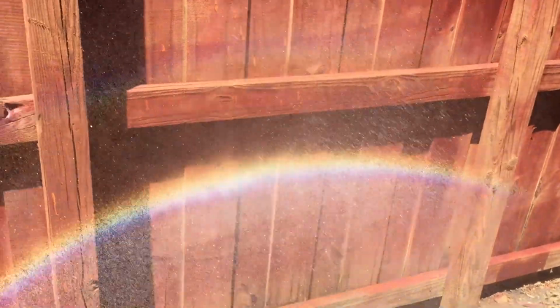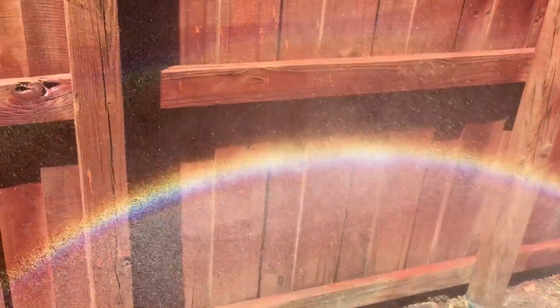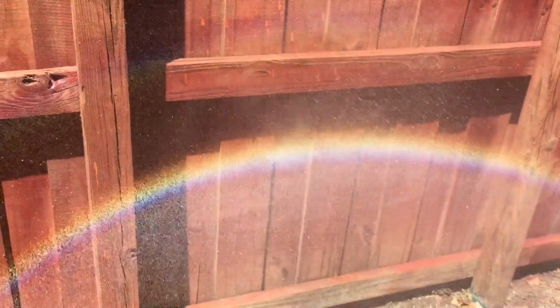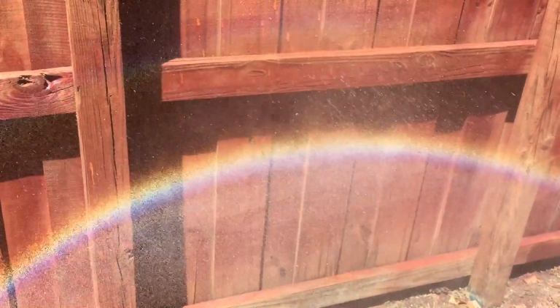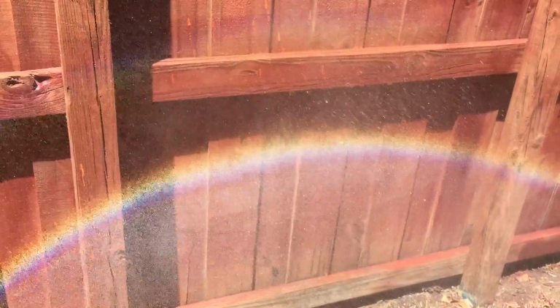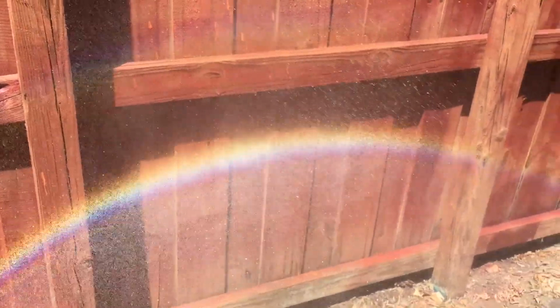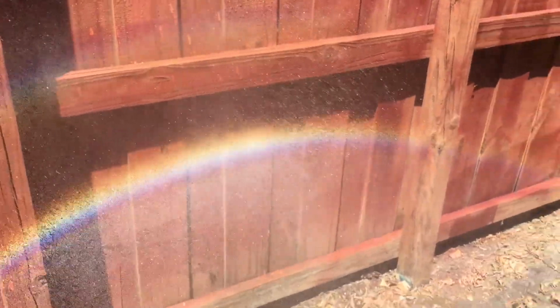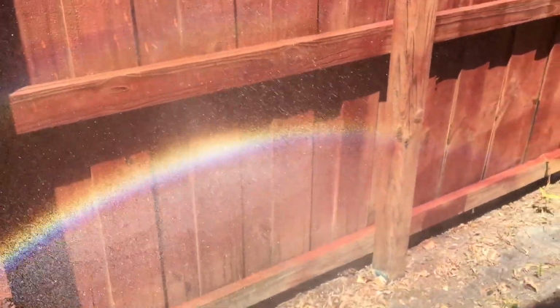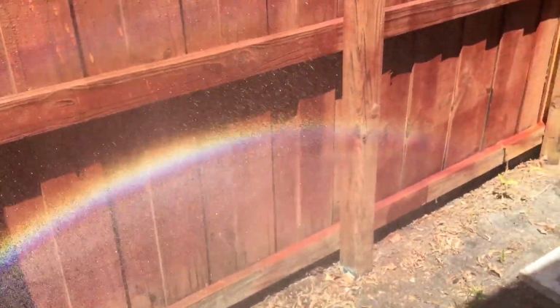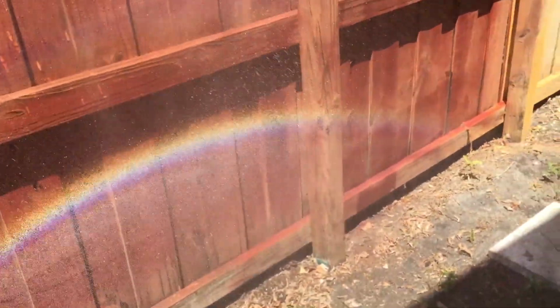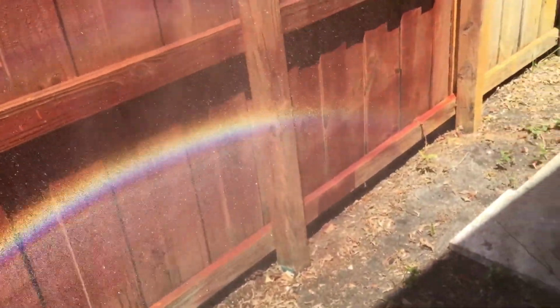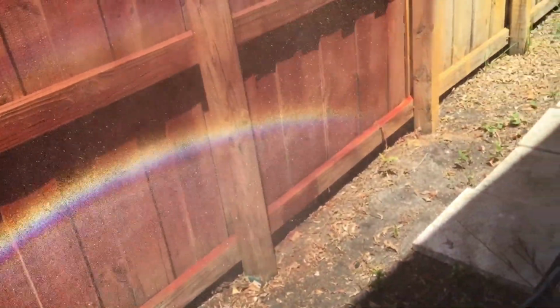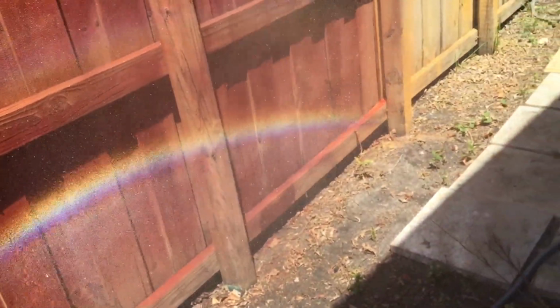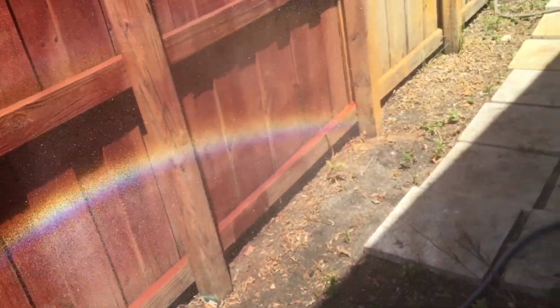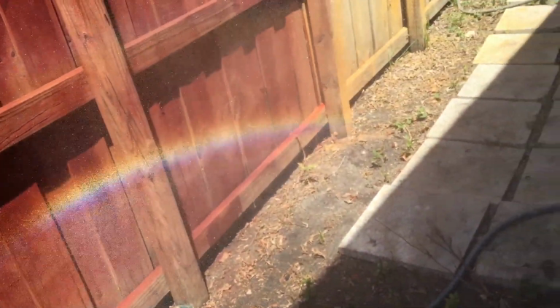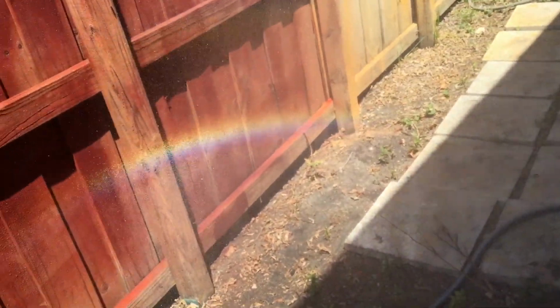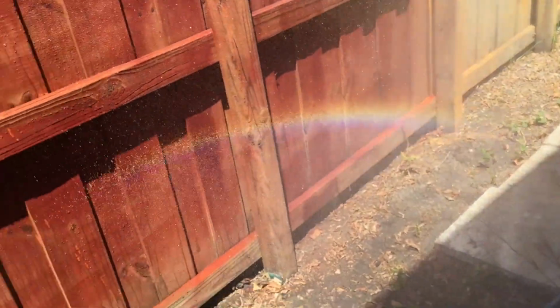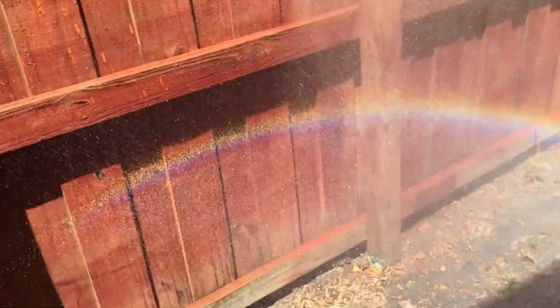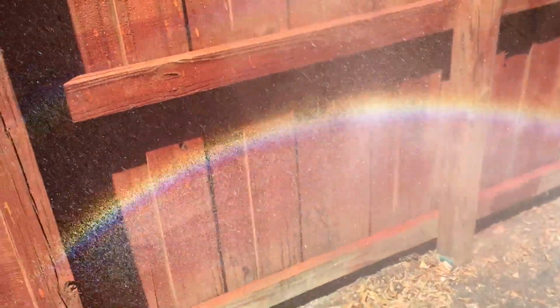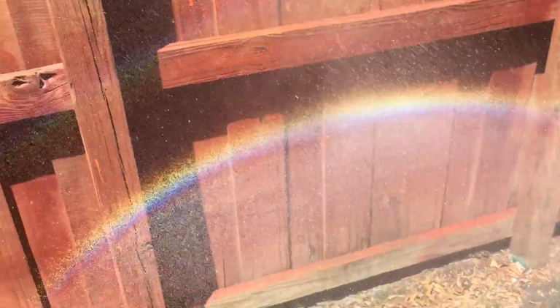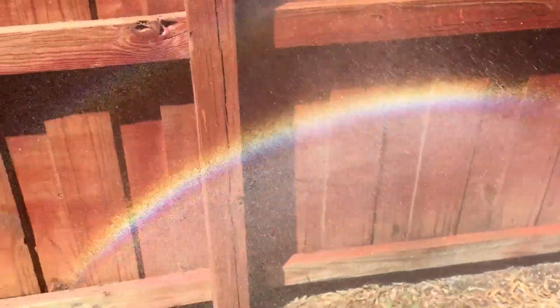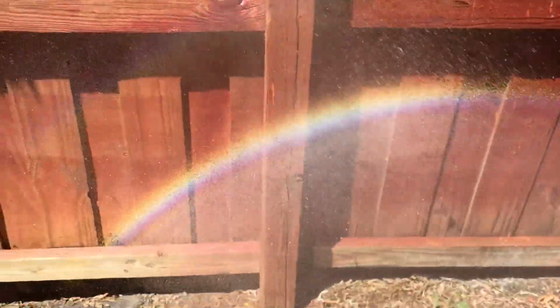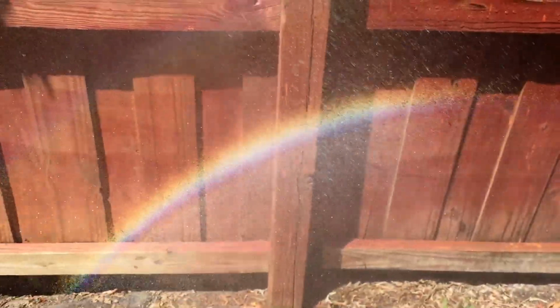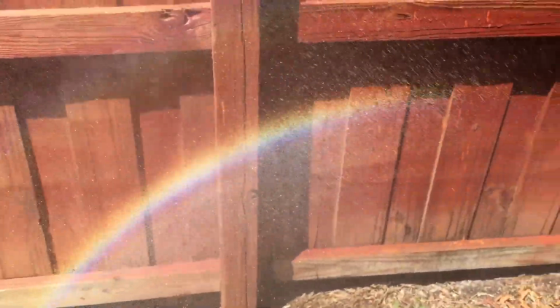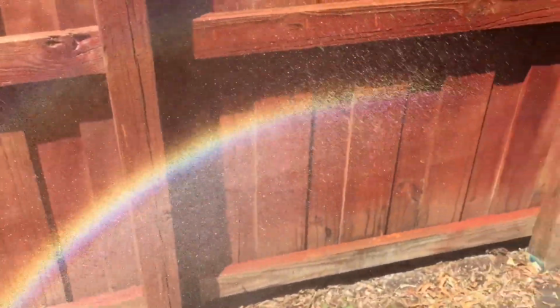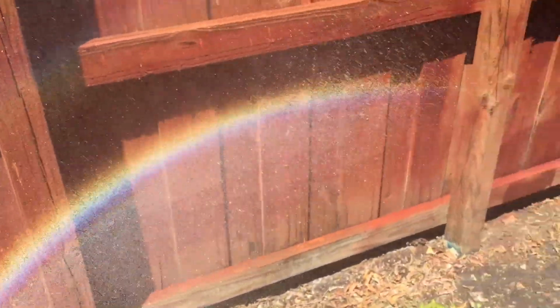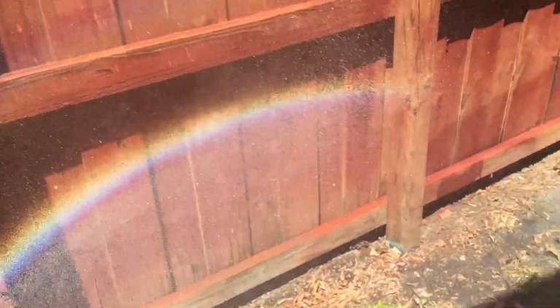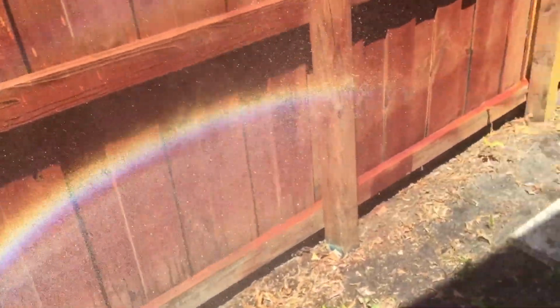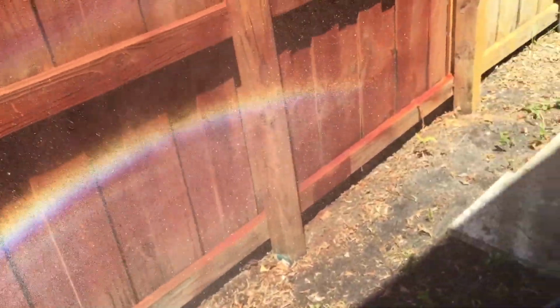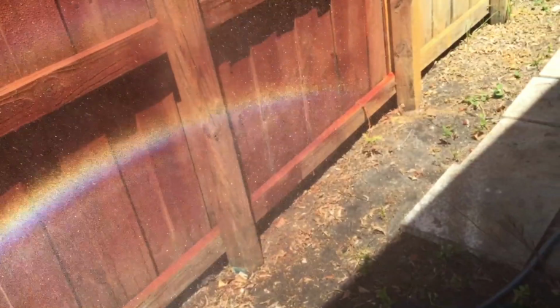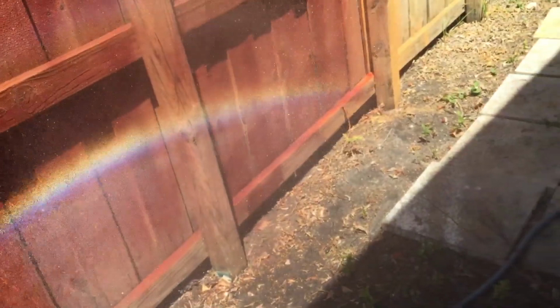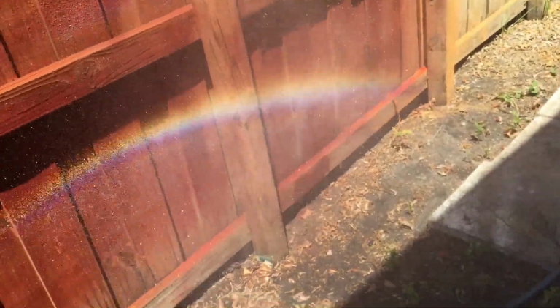Oh, wow! When I spray the mist, it makes a rainbow. See how easy it is to make a rainbow? When the sunlight passes through the water droplets, it separates into the different colors of the rainbow.